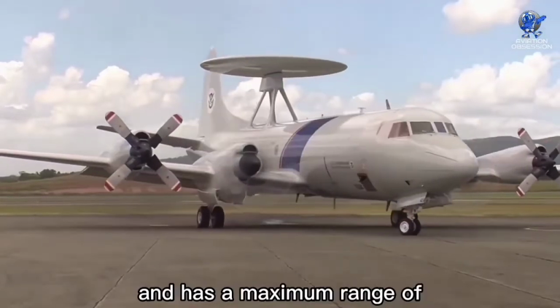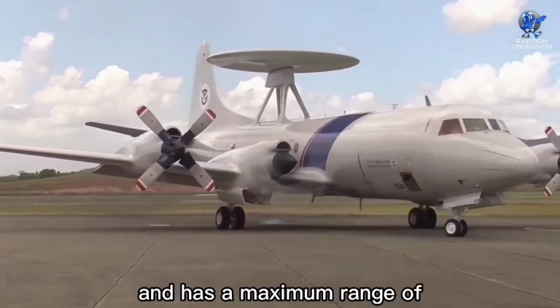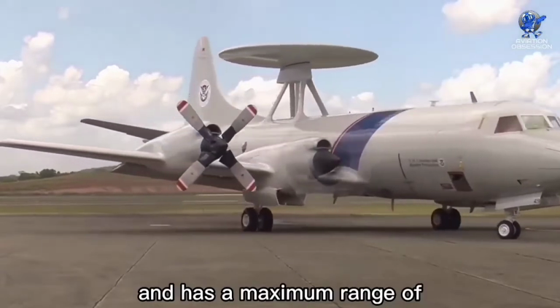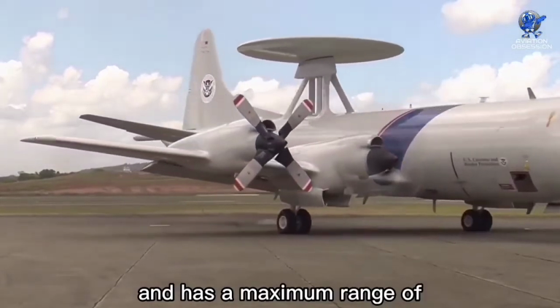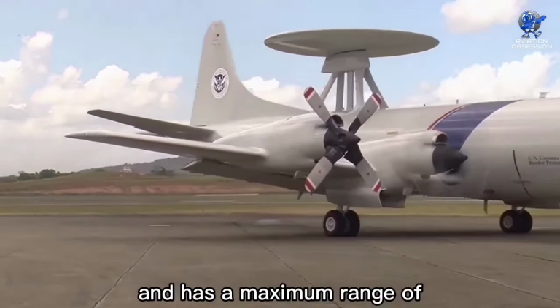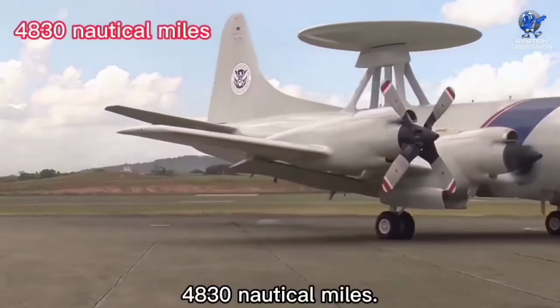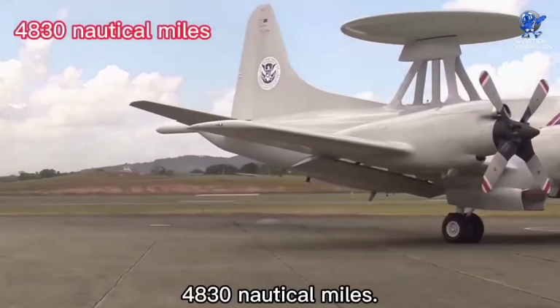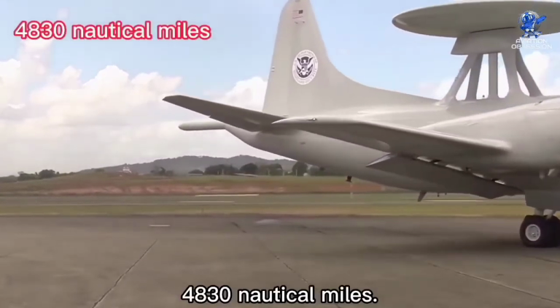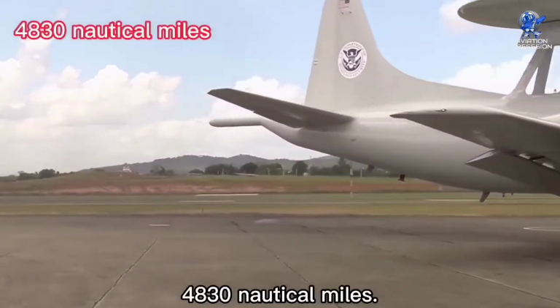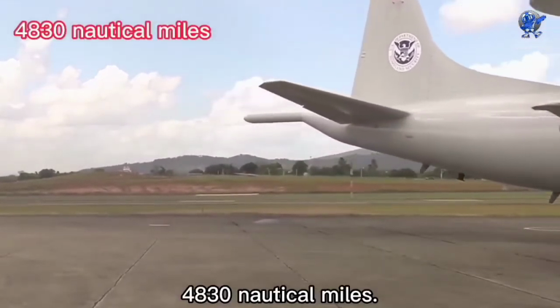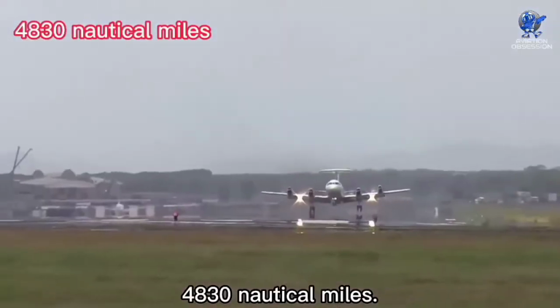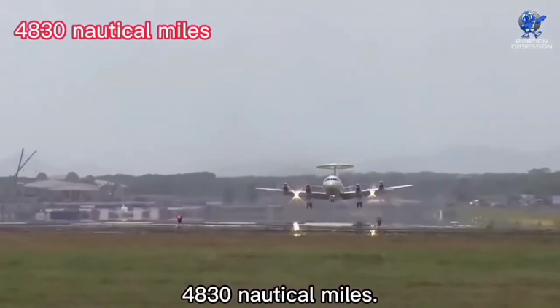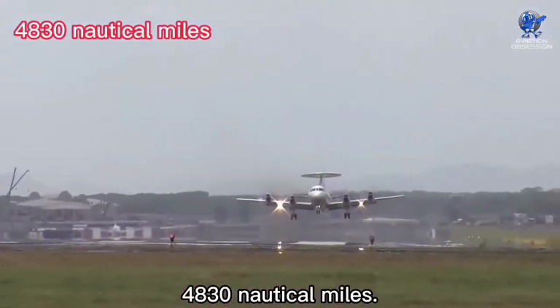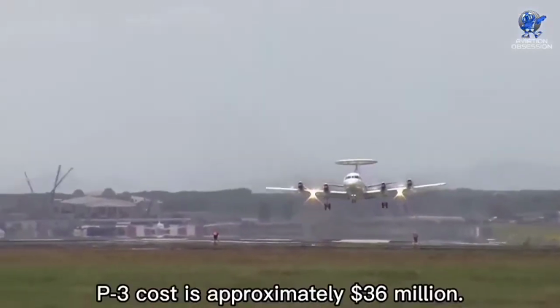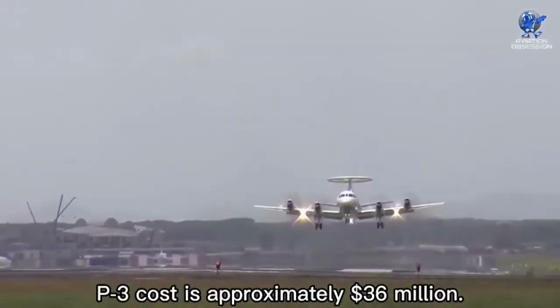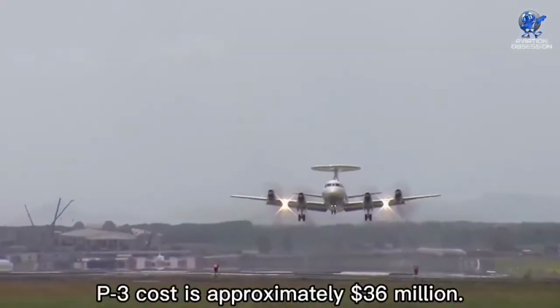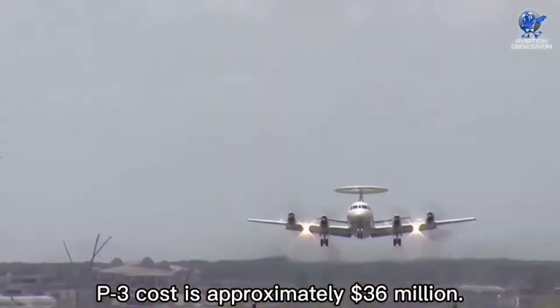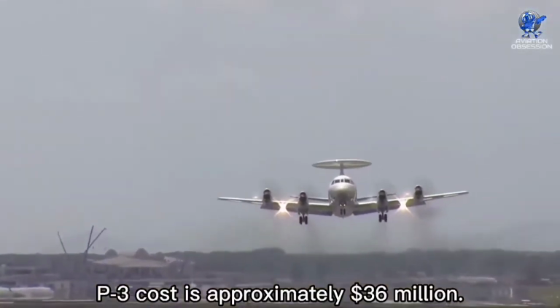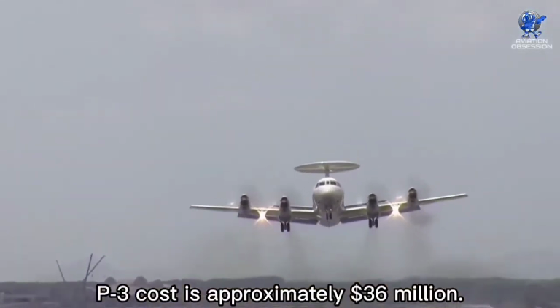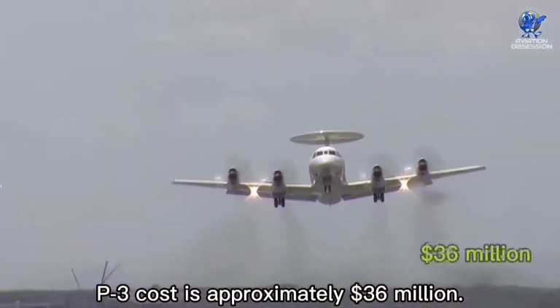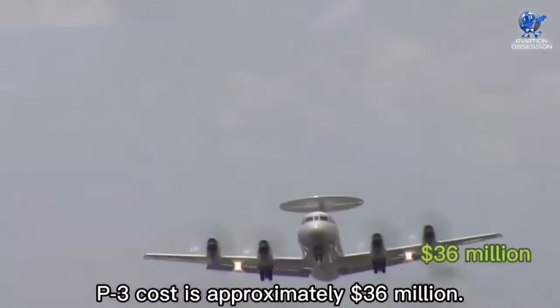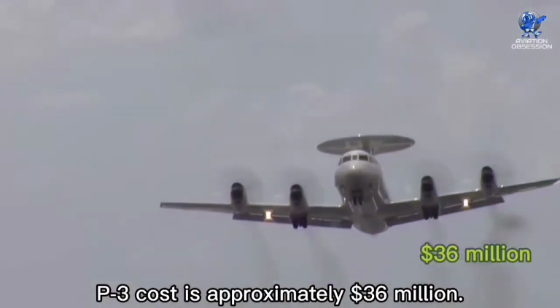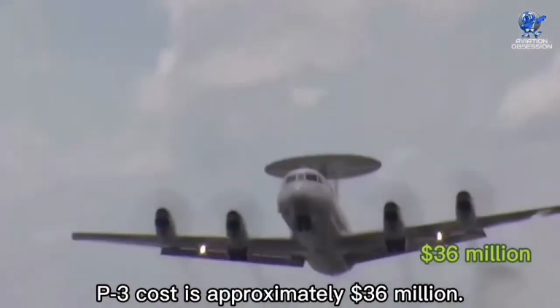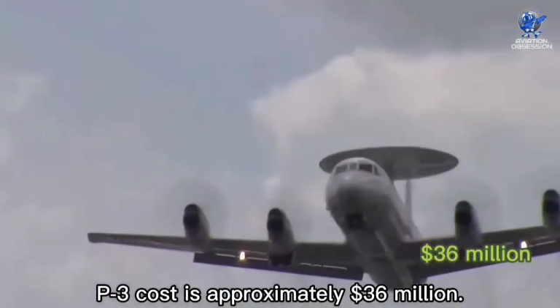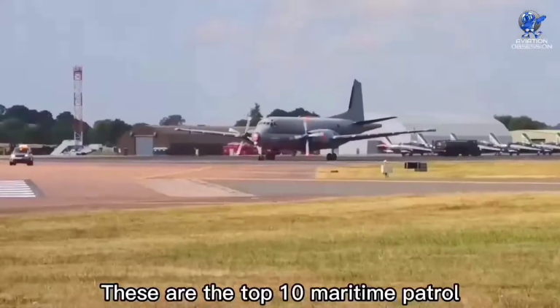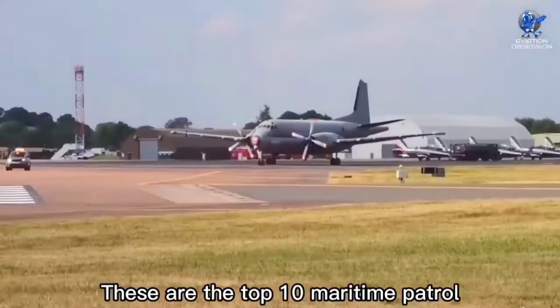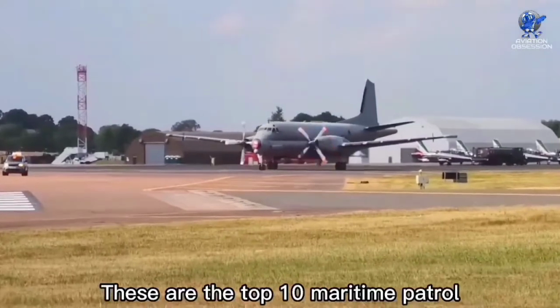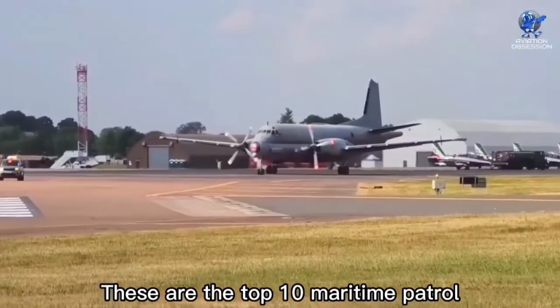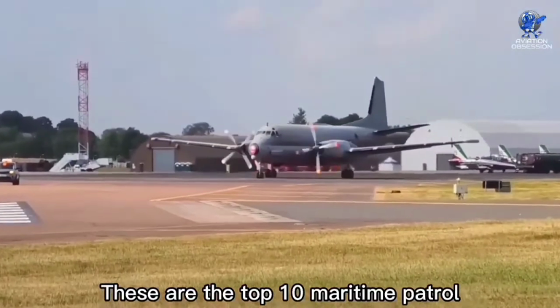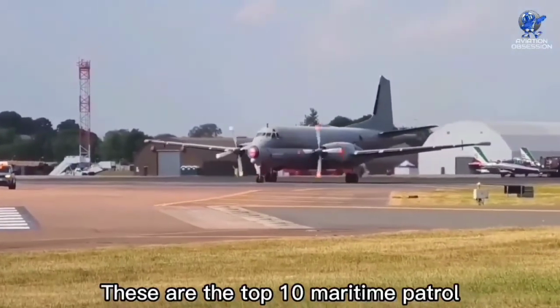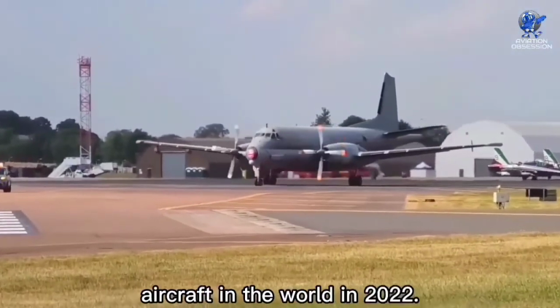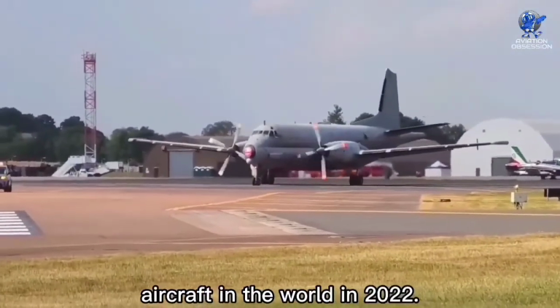It has a maximum range of 4,830 nautical miles. The P-3 Orion costs approximately 36 million dollars. These are the top 10 maritime patrol aircraft in the world in 2022.